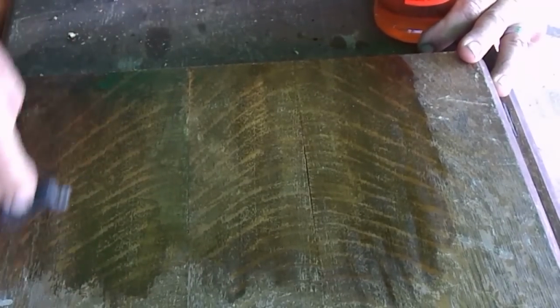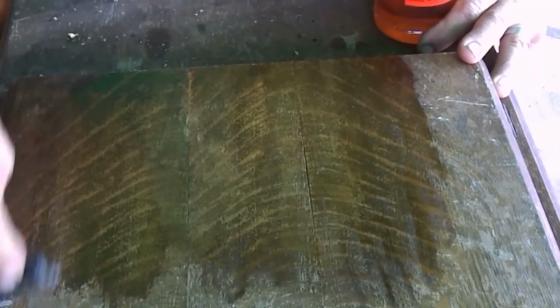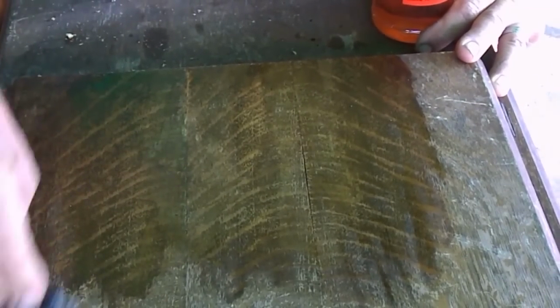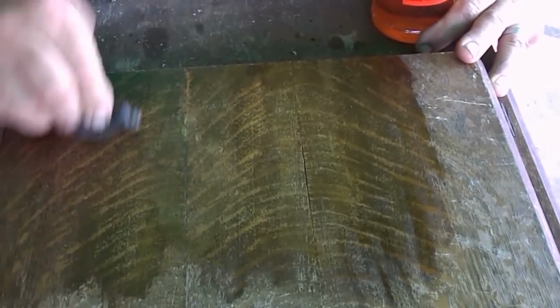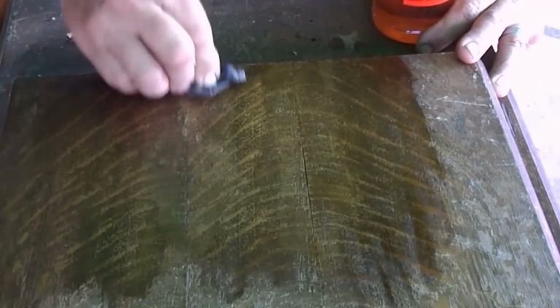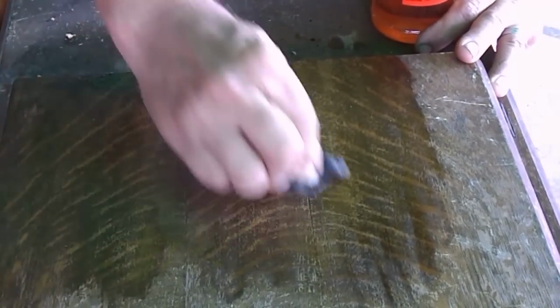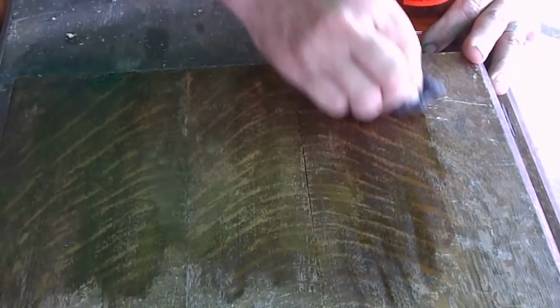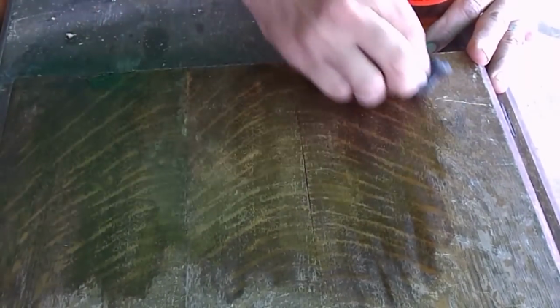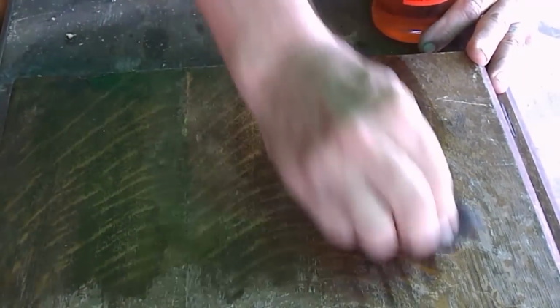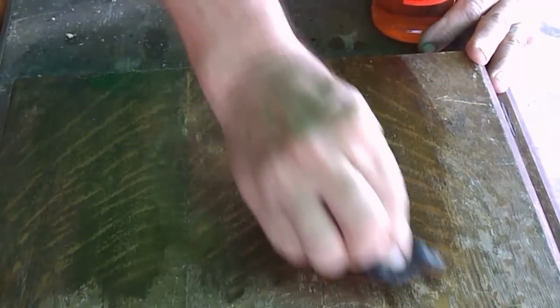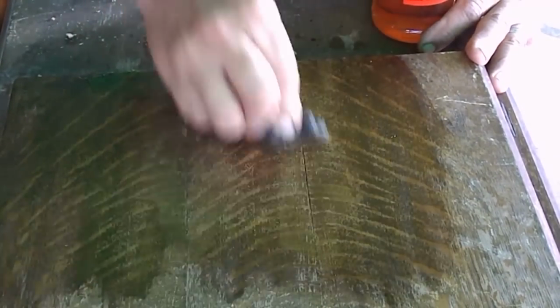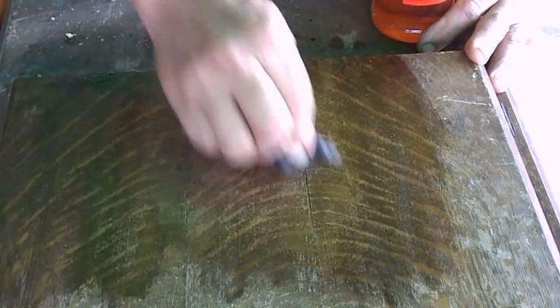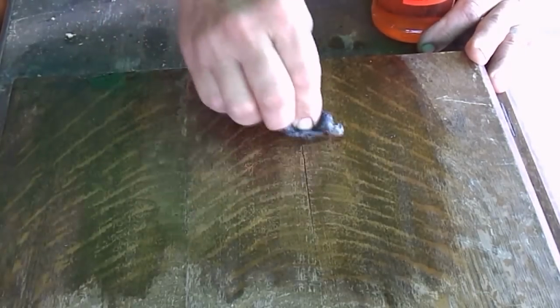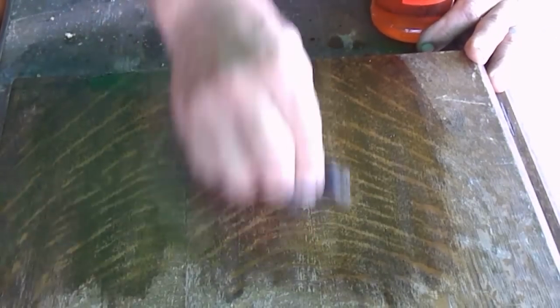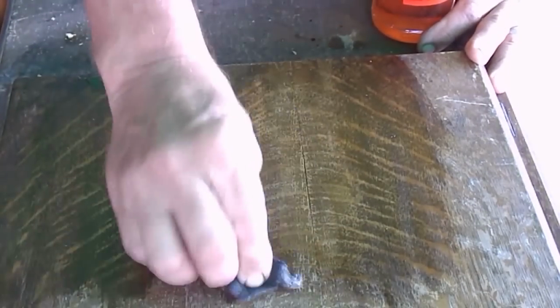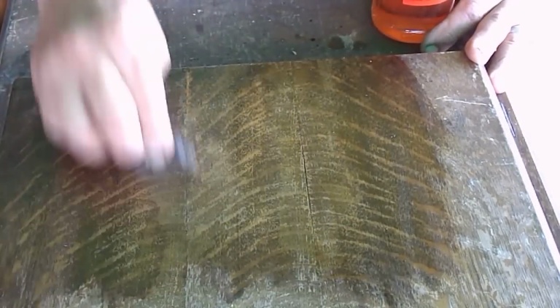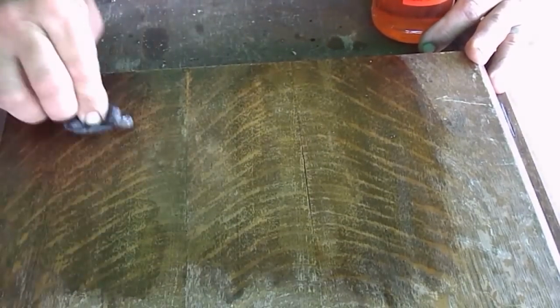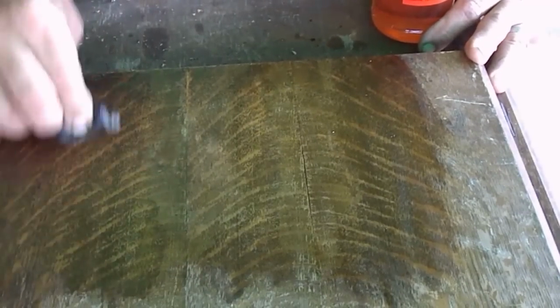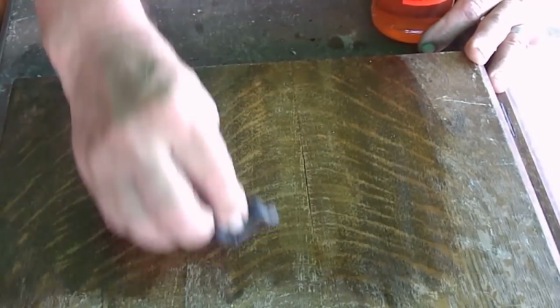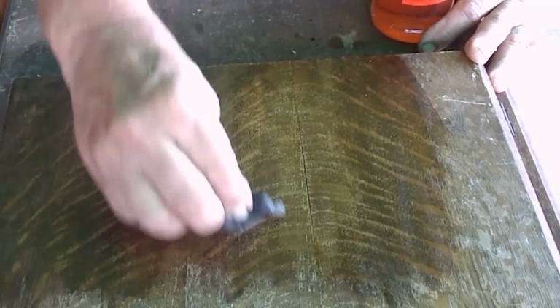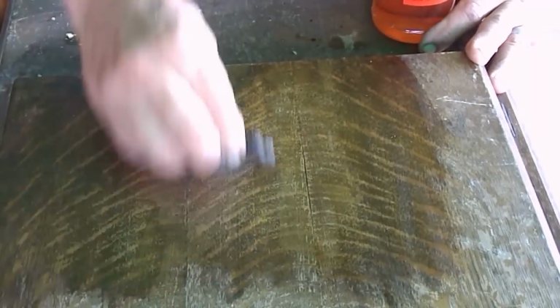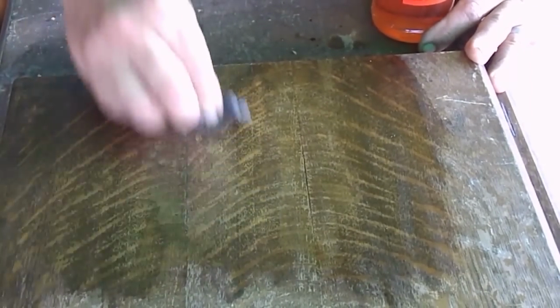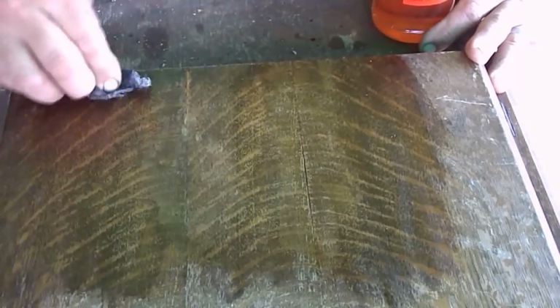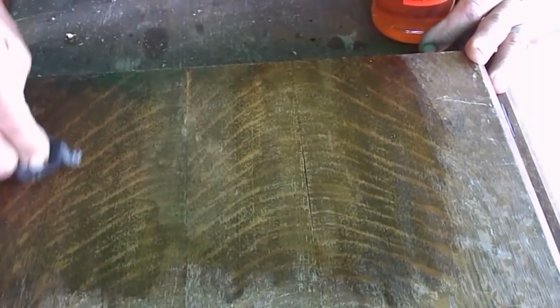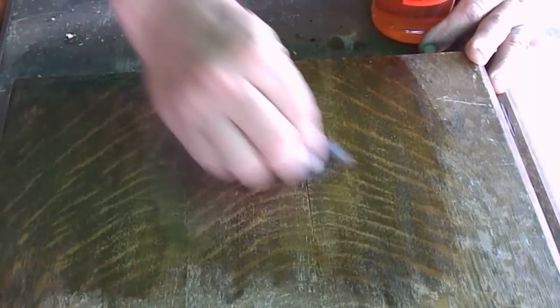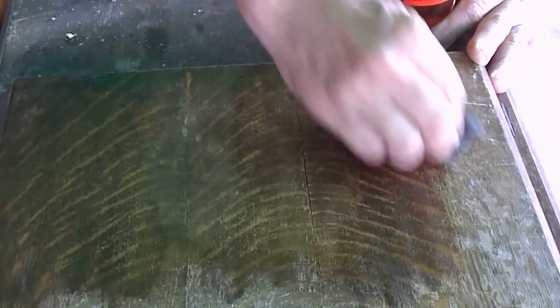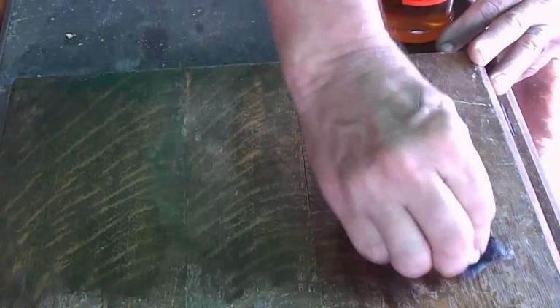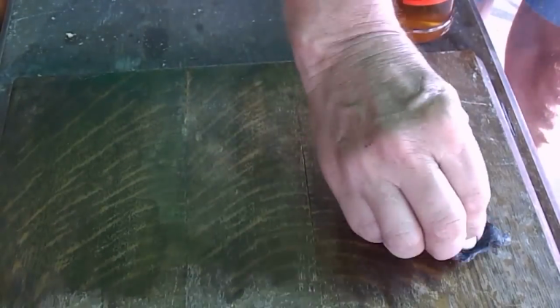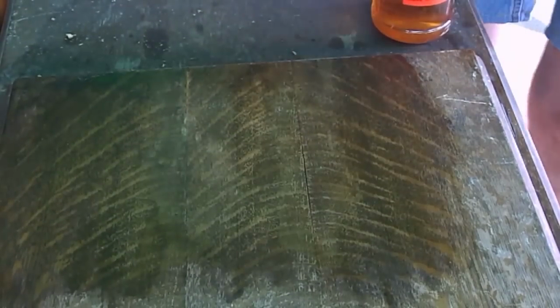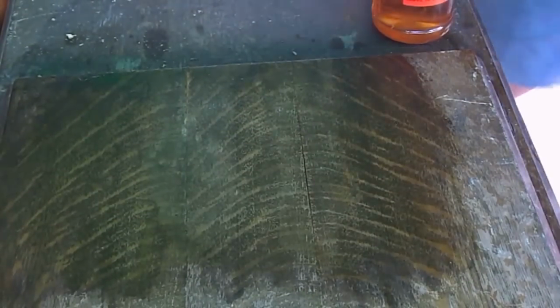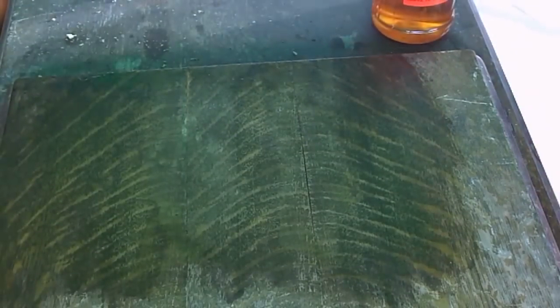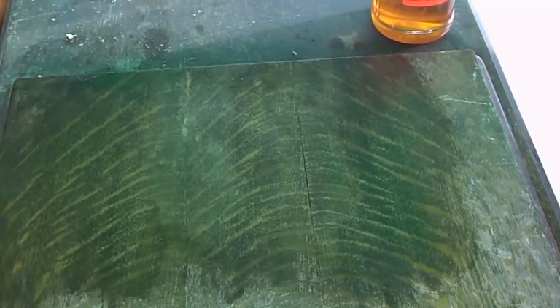You can just see with this short little area here how well this has come along. We'll just do a few shots as we go along to let you see the development of it.